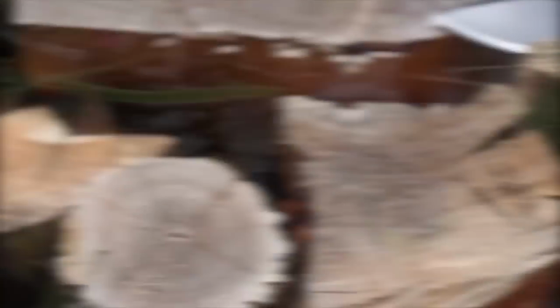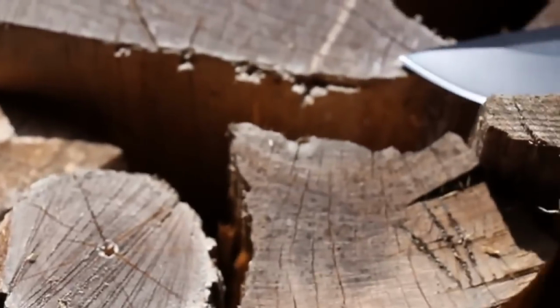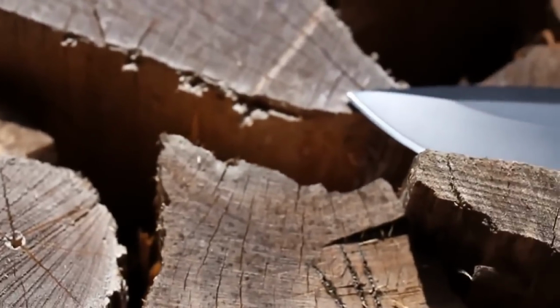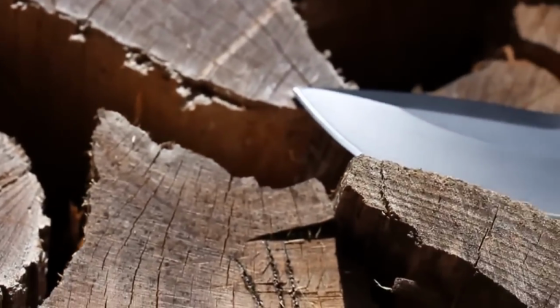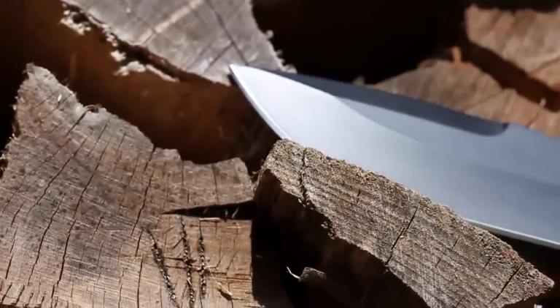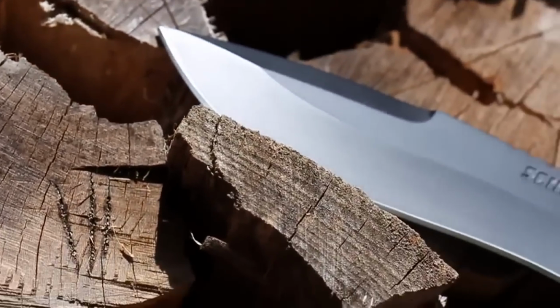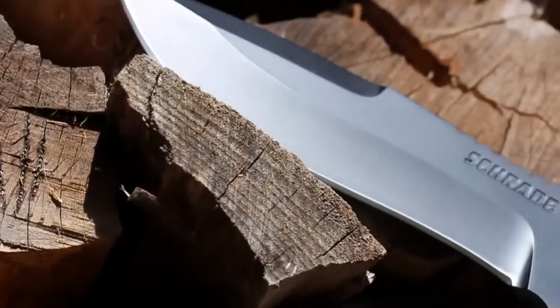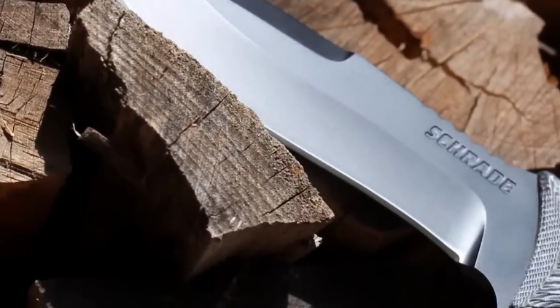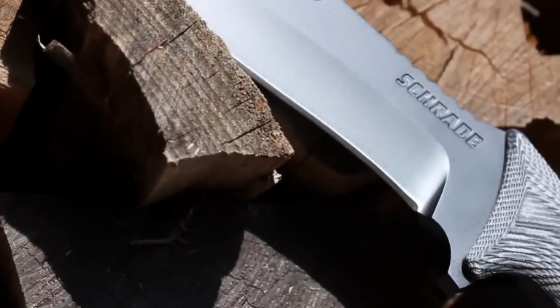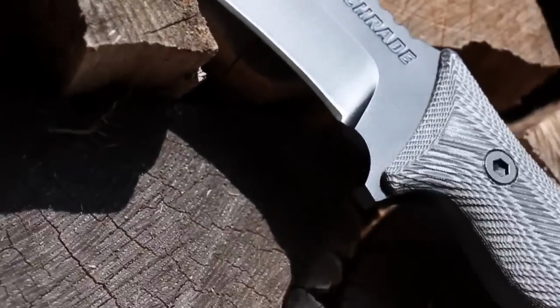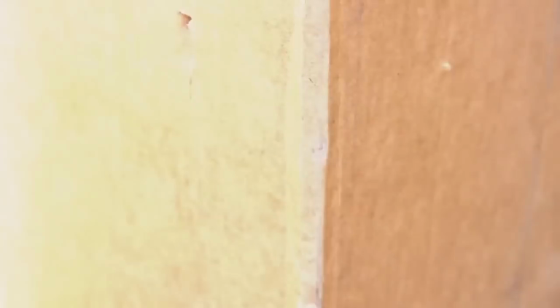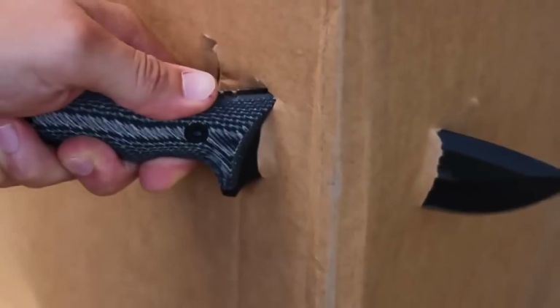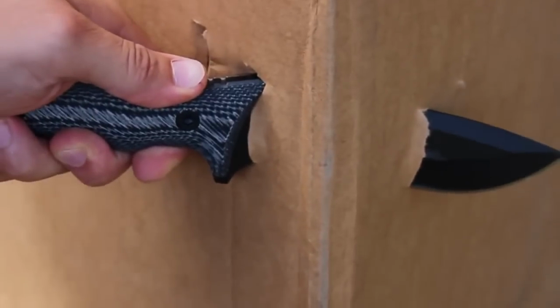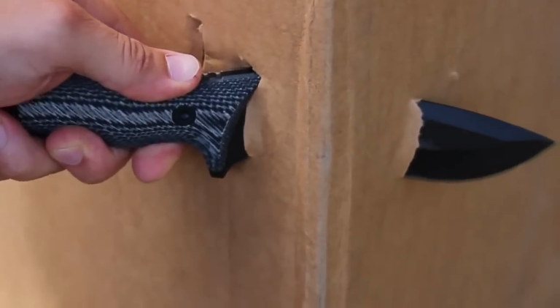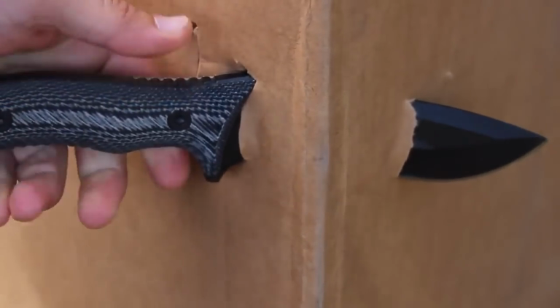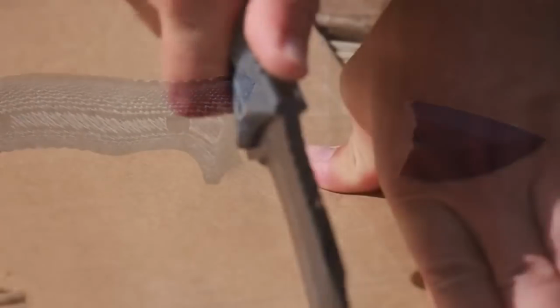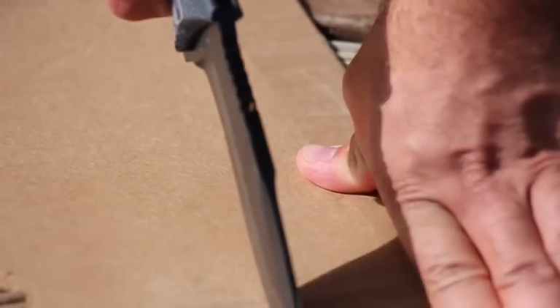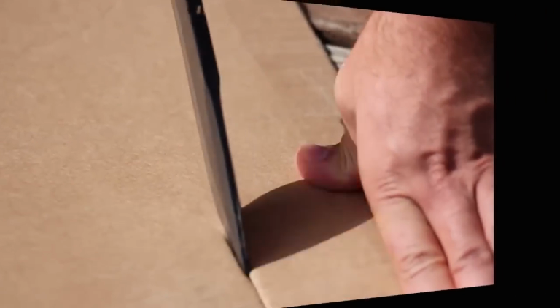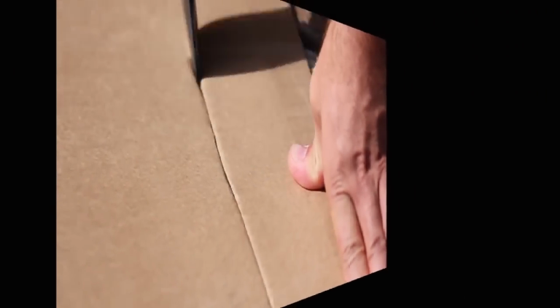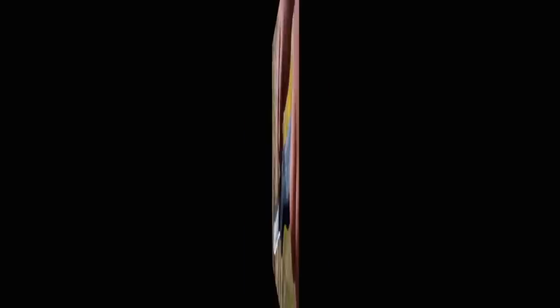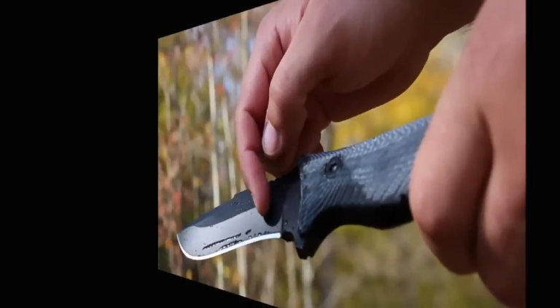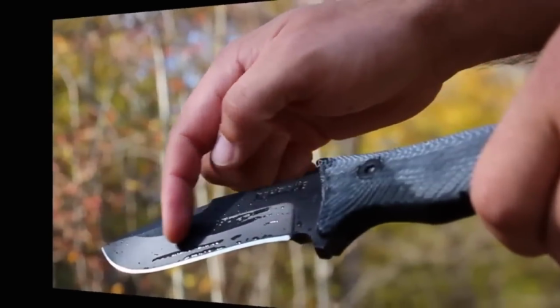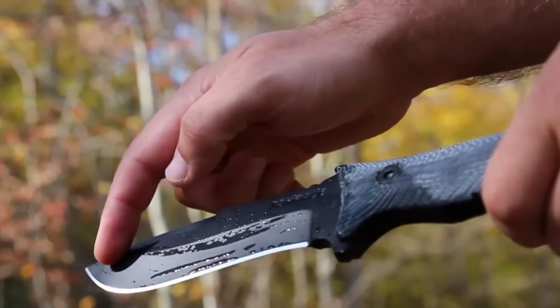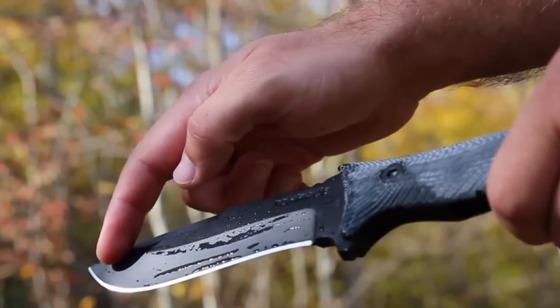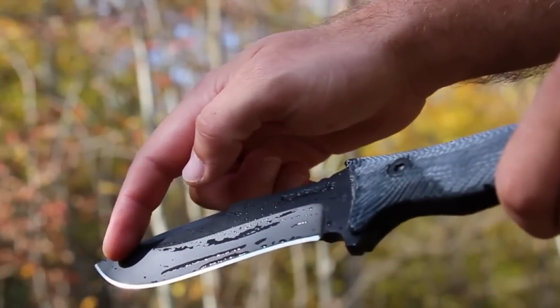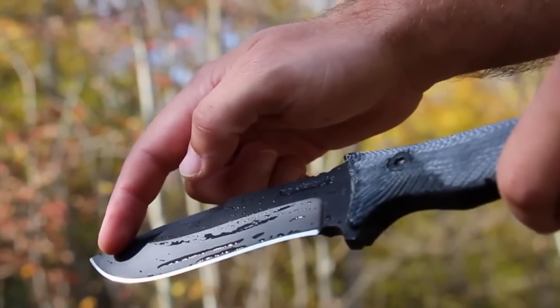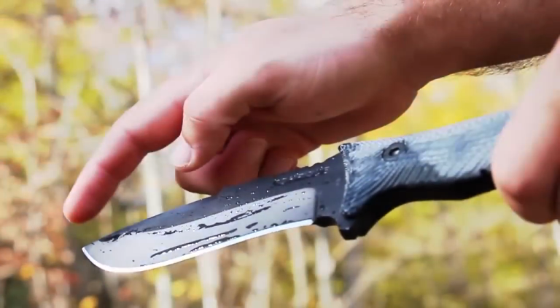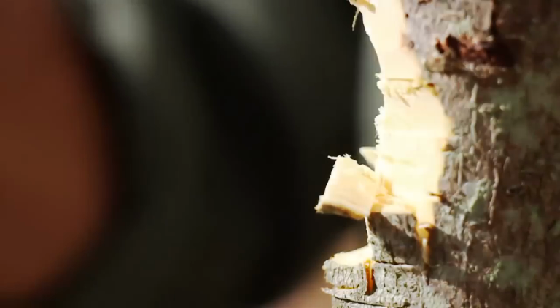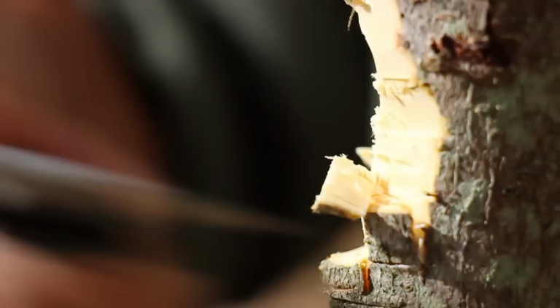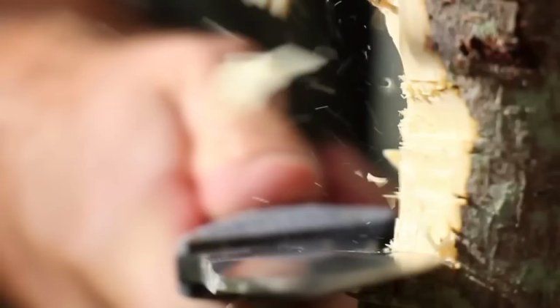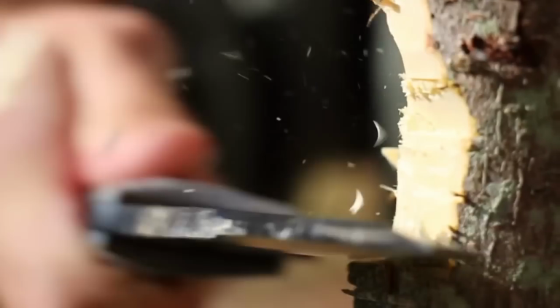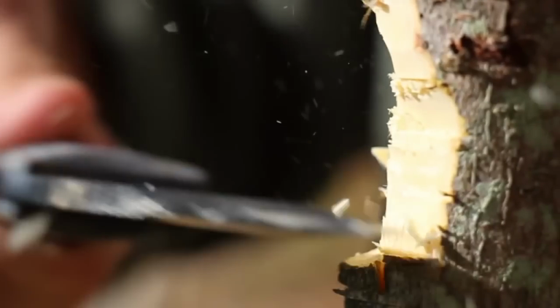The drop point blade design forms an extra strong tip for piercing, poking, and fine cutting, and the sharp contoured edge is crafted to maximize every chop and cut.